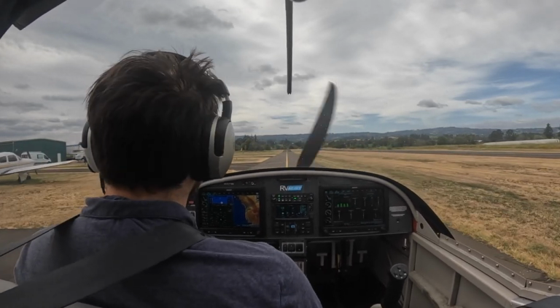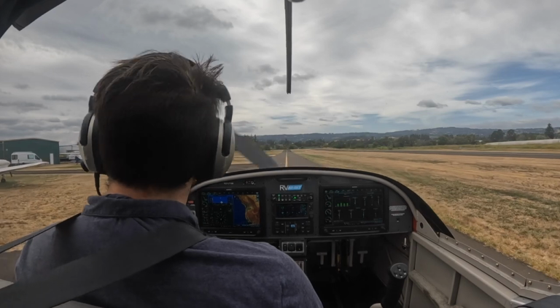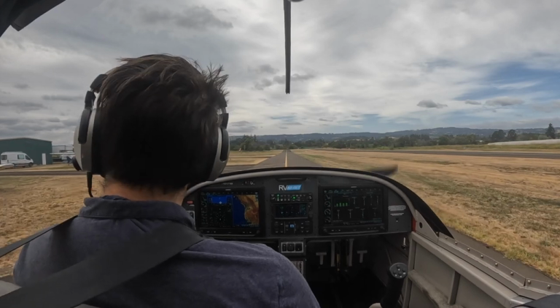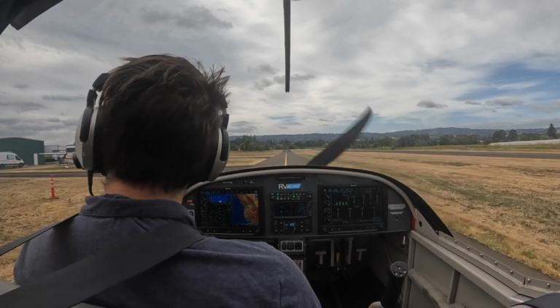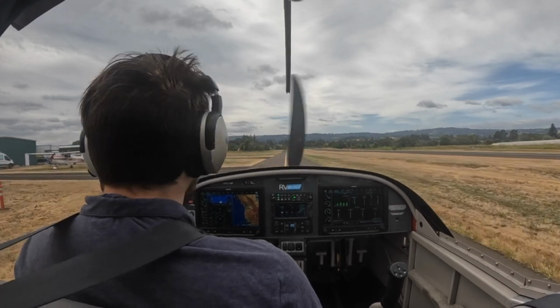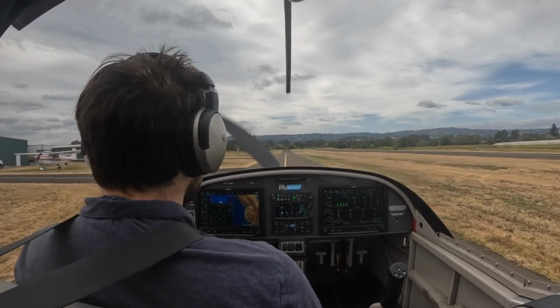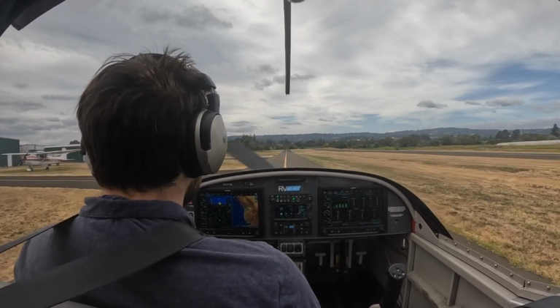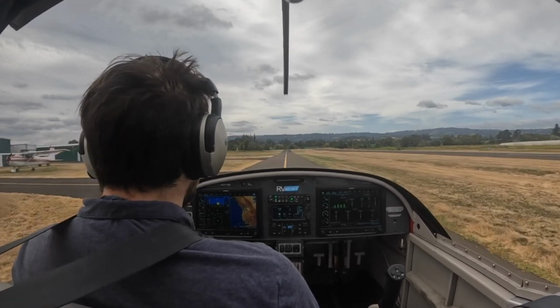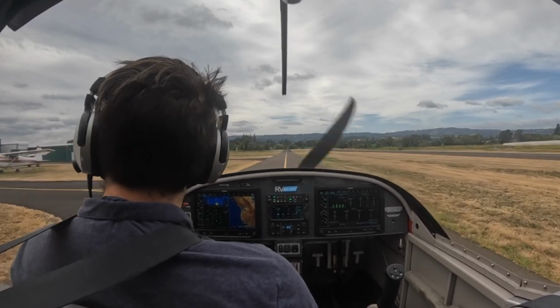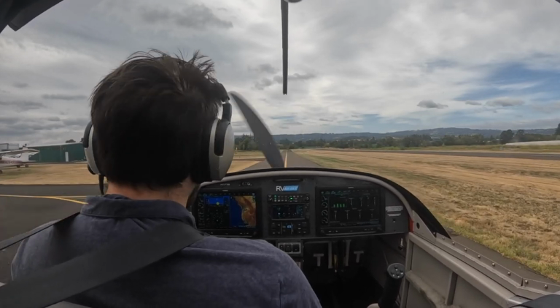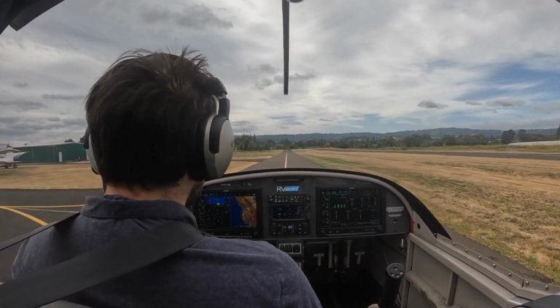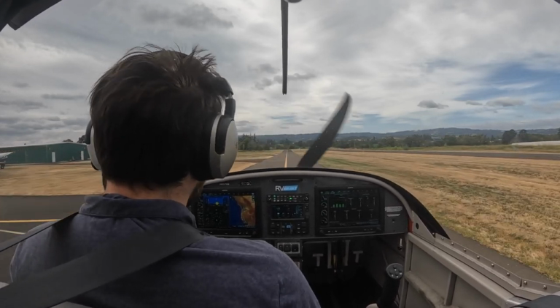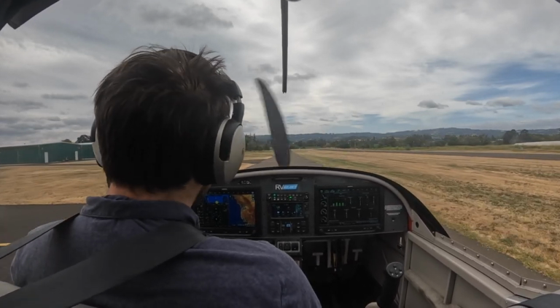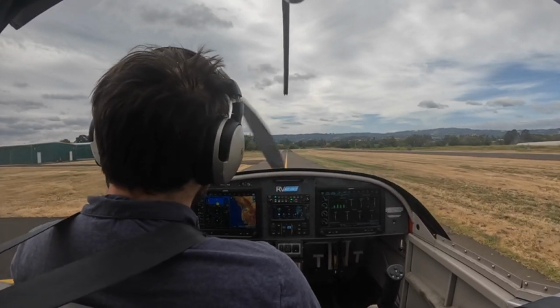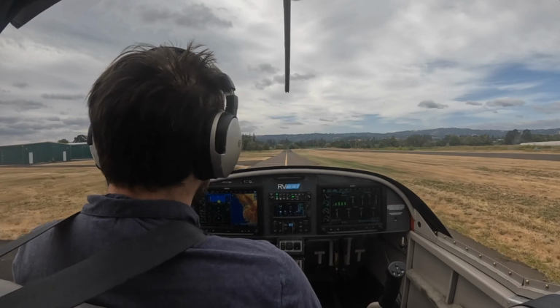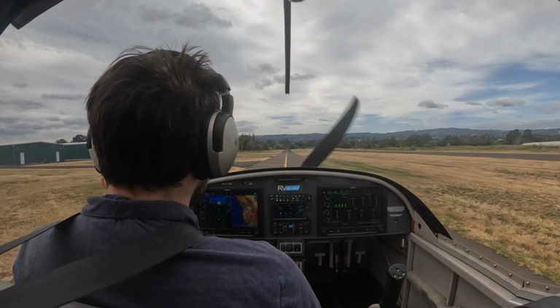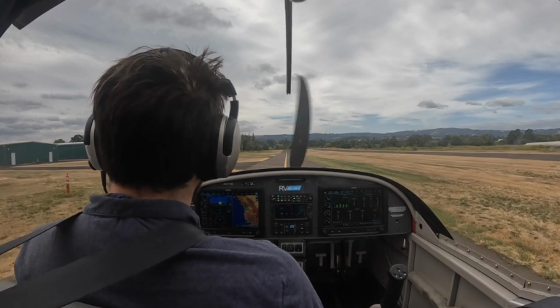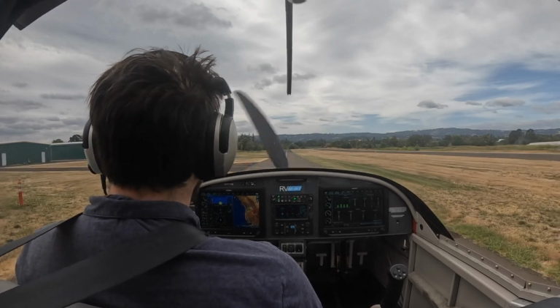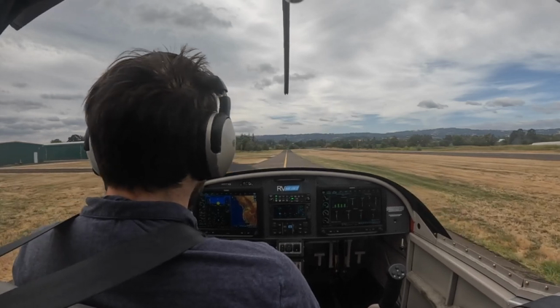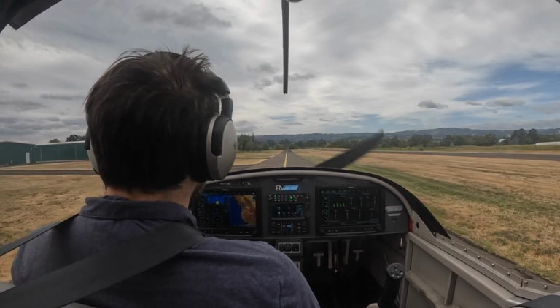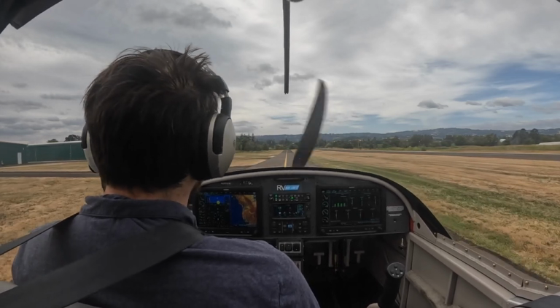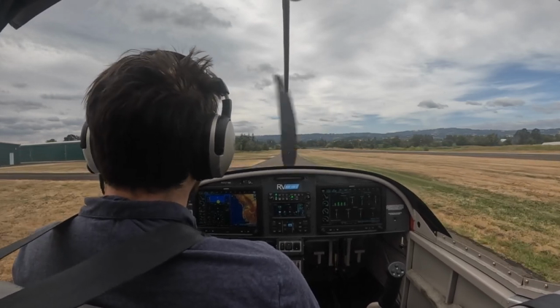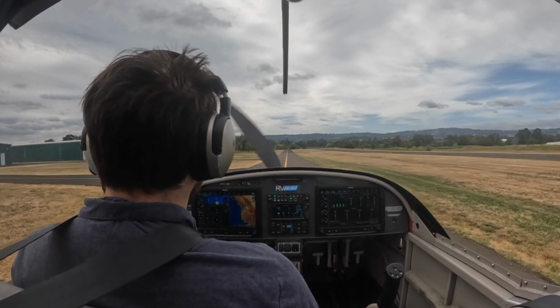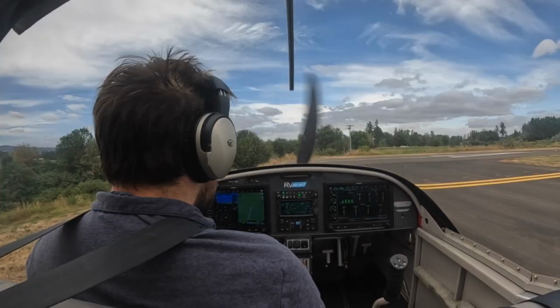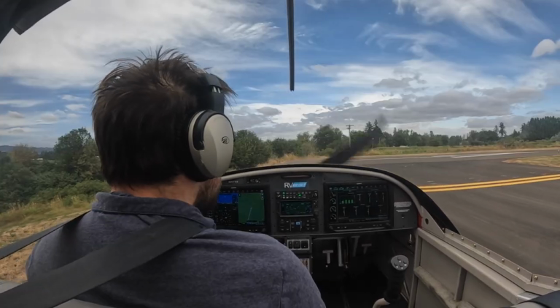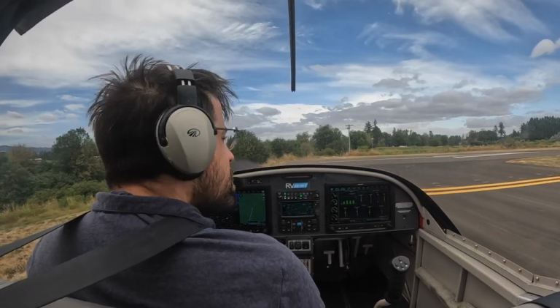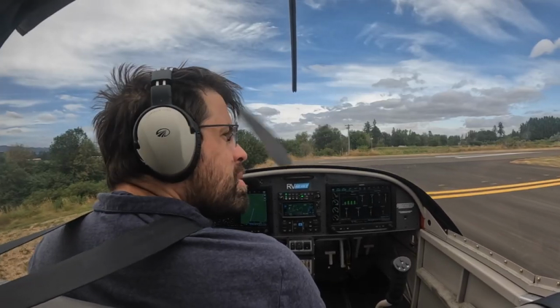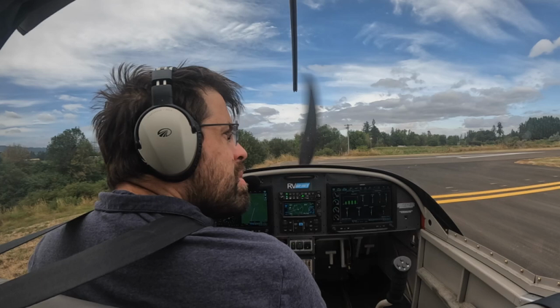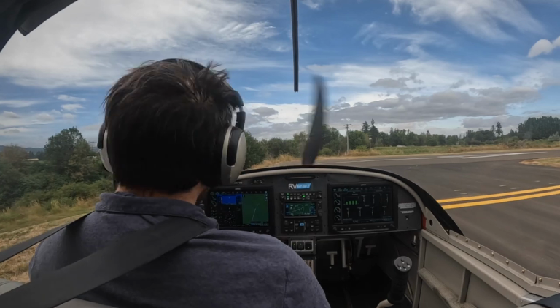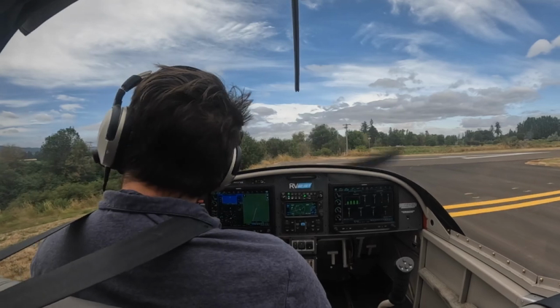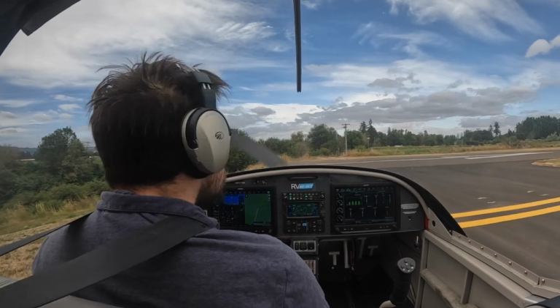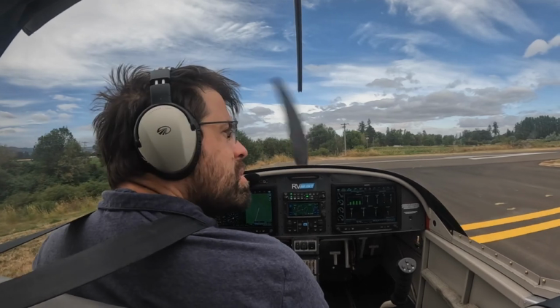Hey there. You may notice in those first three seconds that I'm actually talking, but you can't hear it over the engine noise. I failed to connect the audio properly to the GoPro, so that's all I have is engine noise.